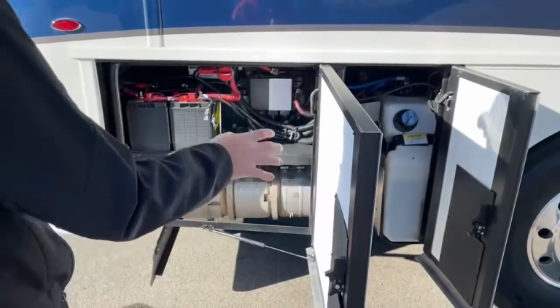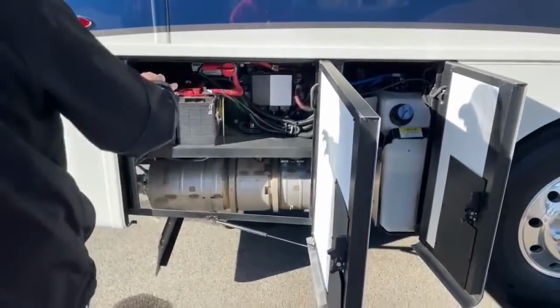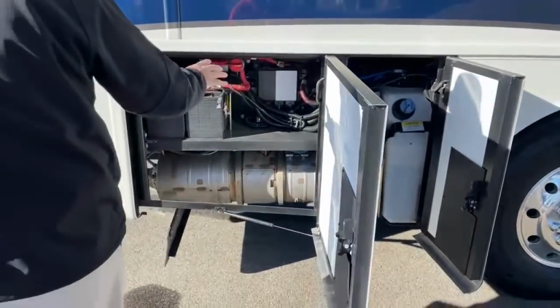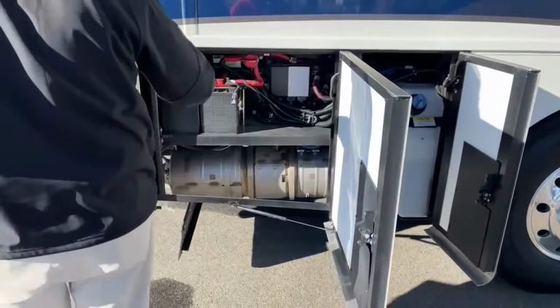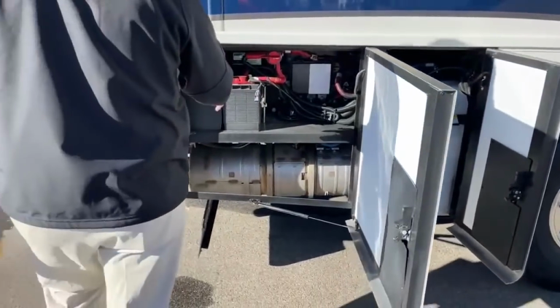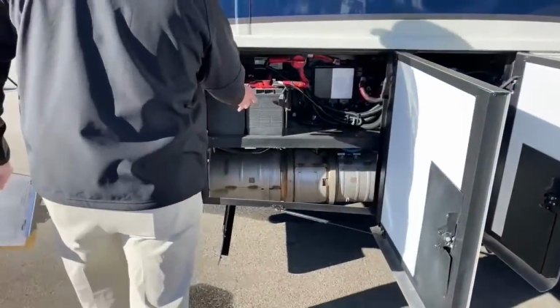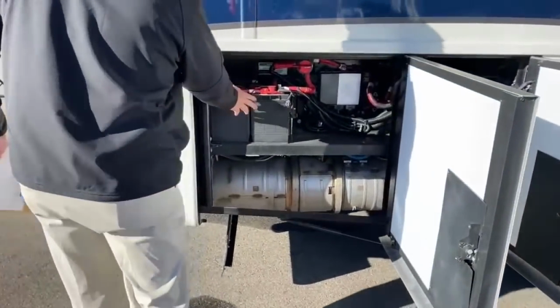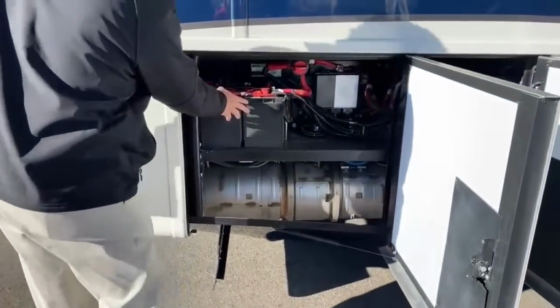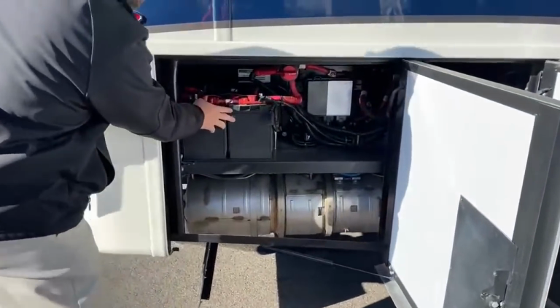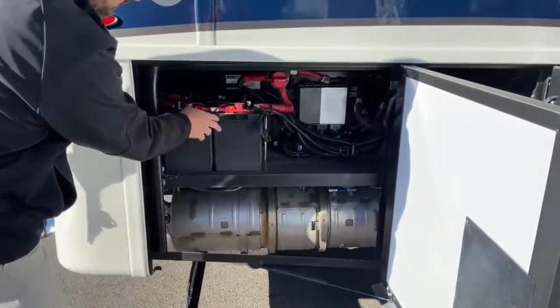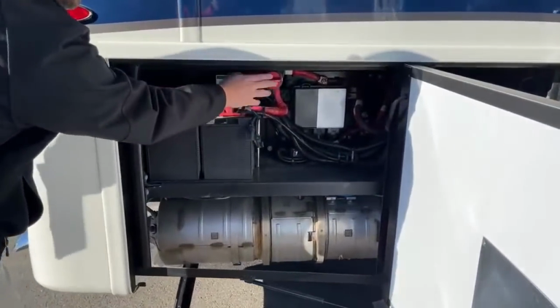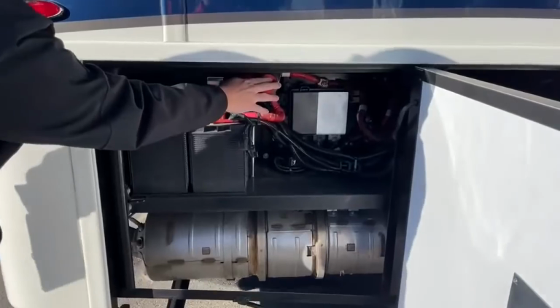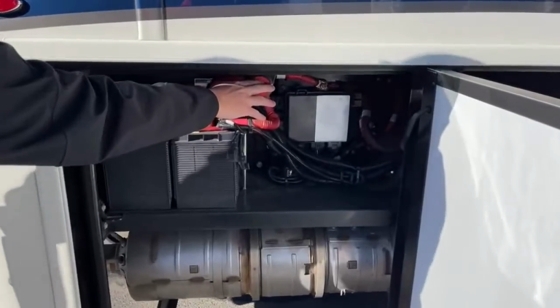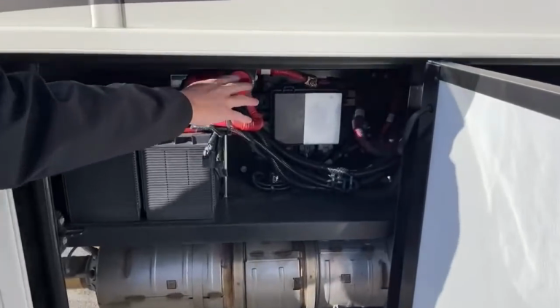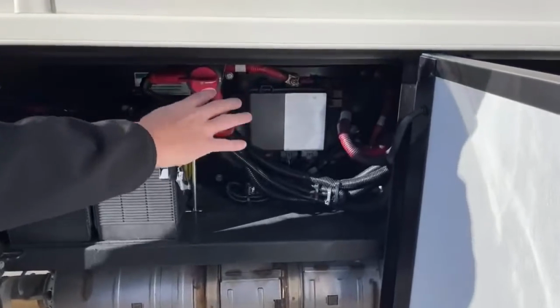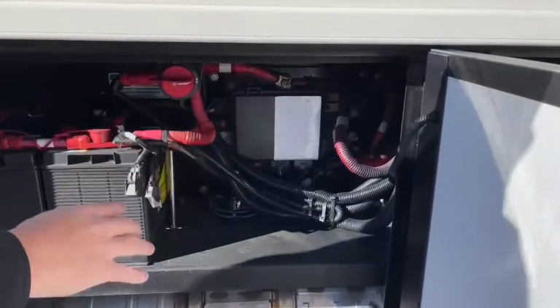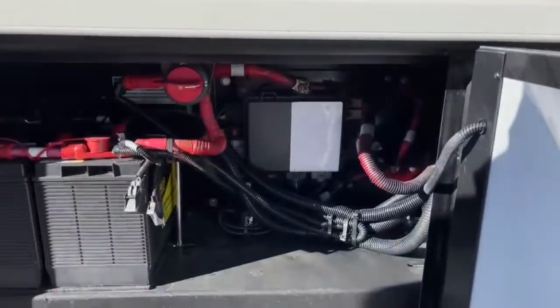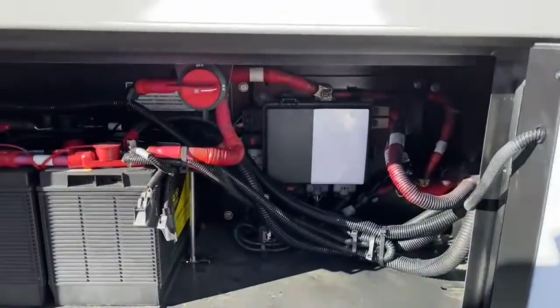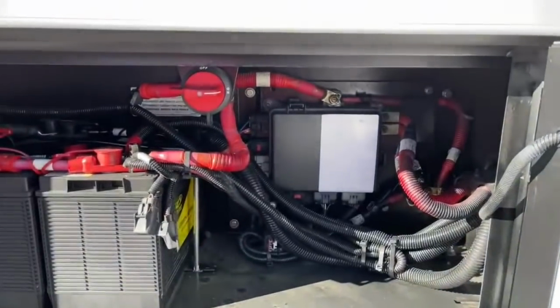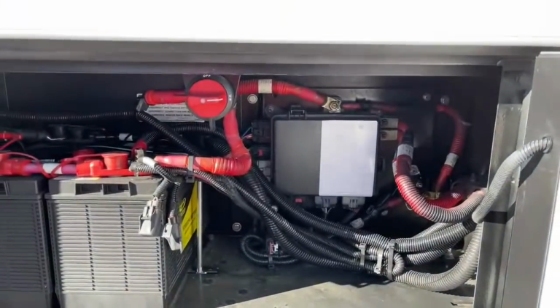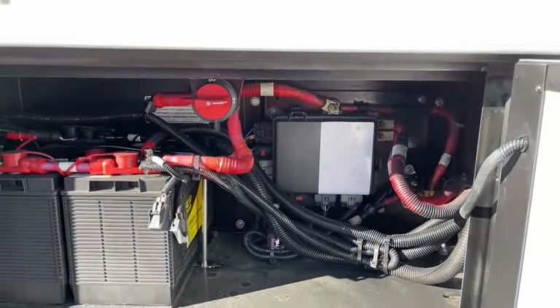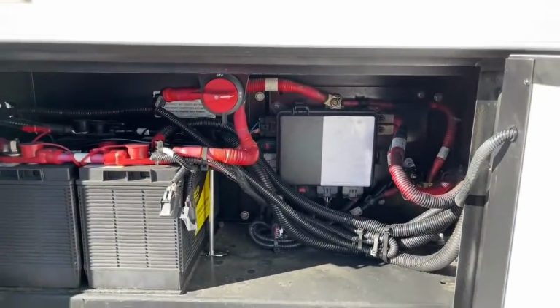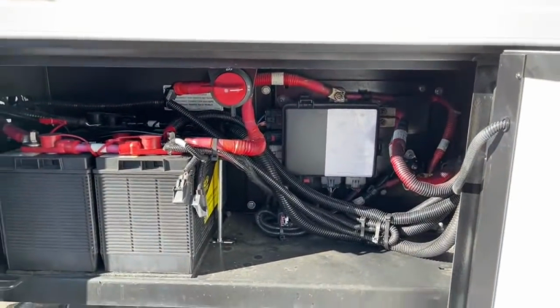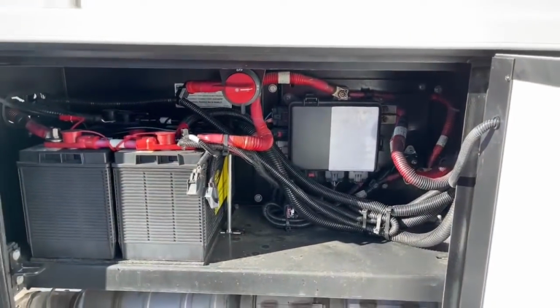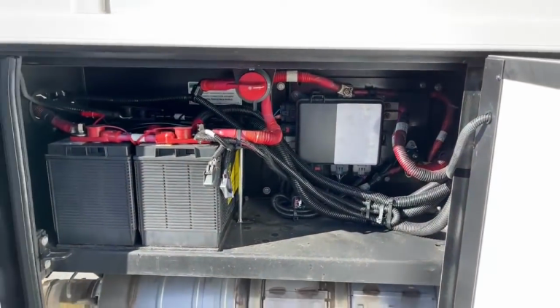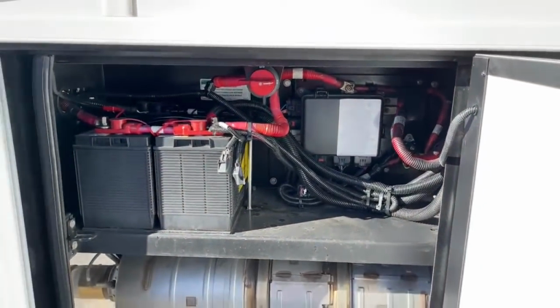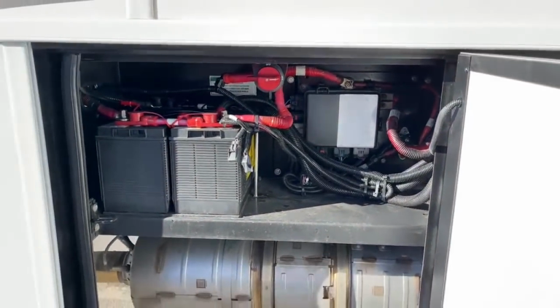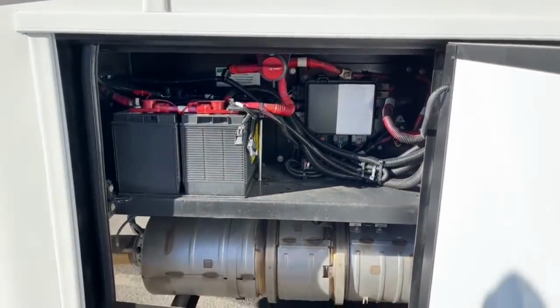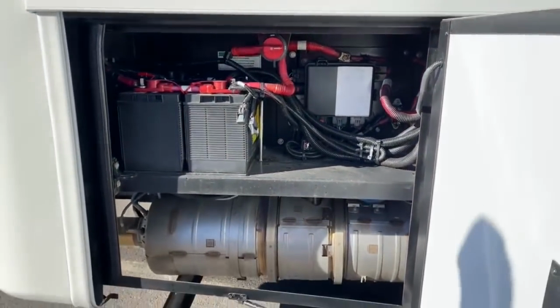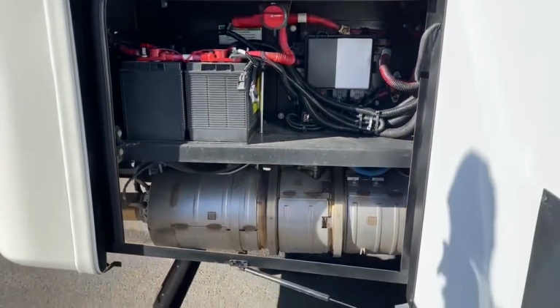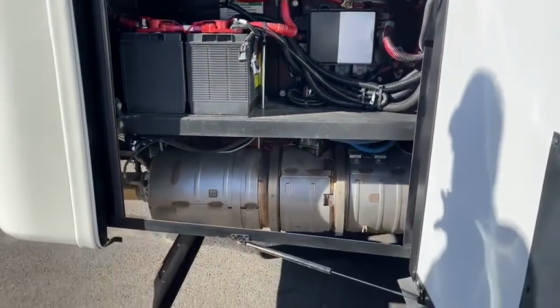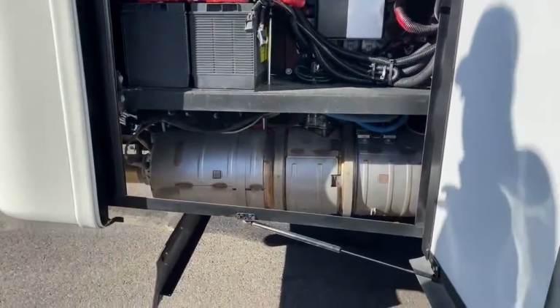In the next bay here we've got the diesel exhaust fuel, which you can fill from here. There's actually another place to fill from the other side, which I'll show when we get there. Back here we've got your chassis battery disconnect switch, wiring harness for the chassis side, and down below there we've got the diesel particulate filter.